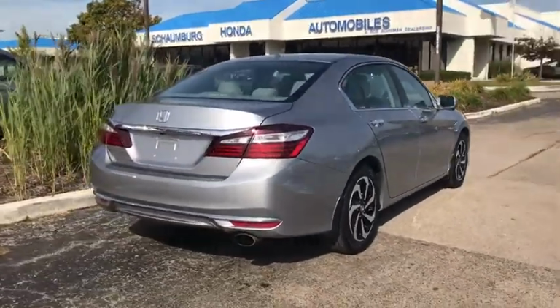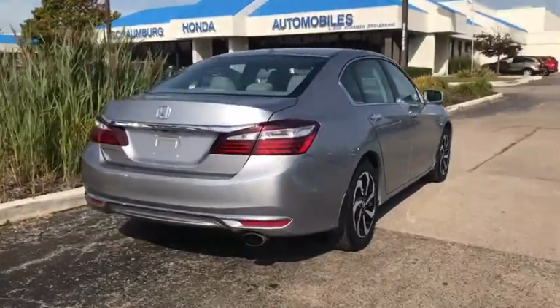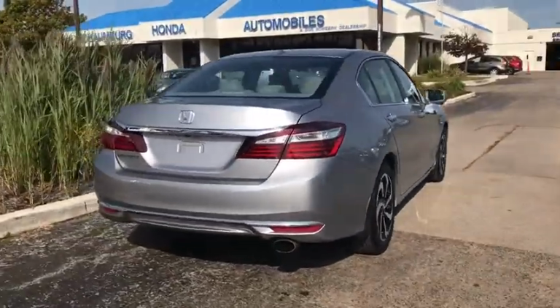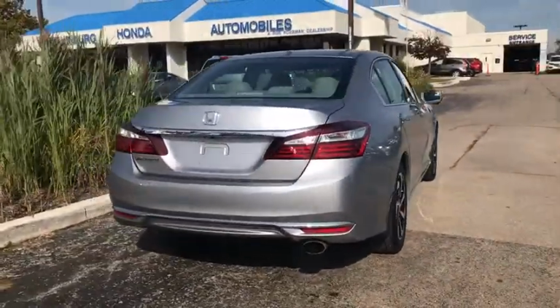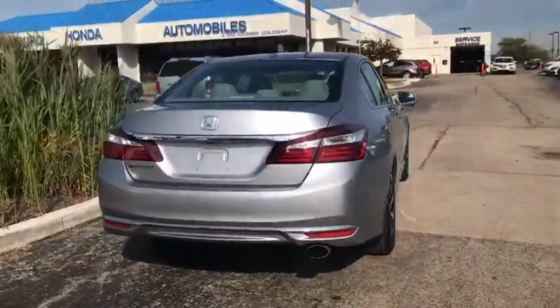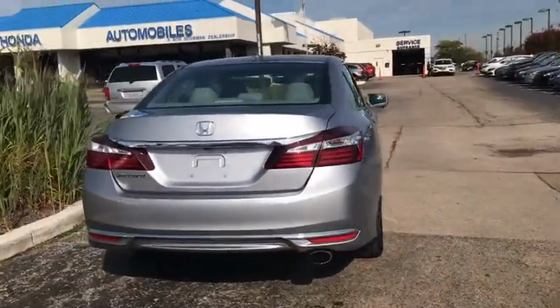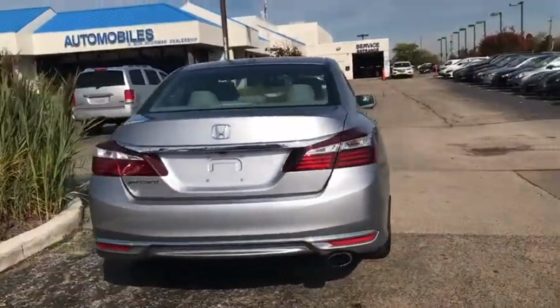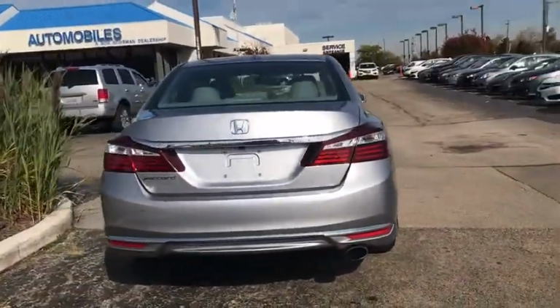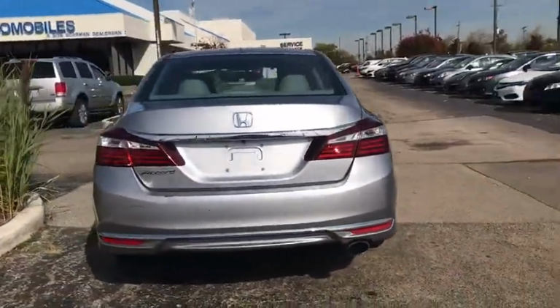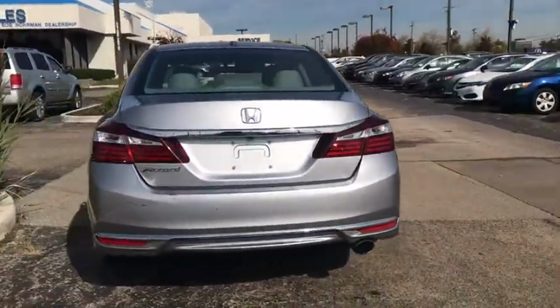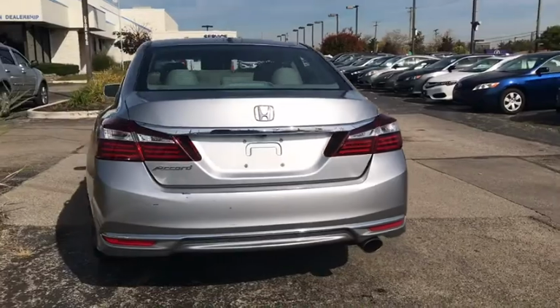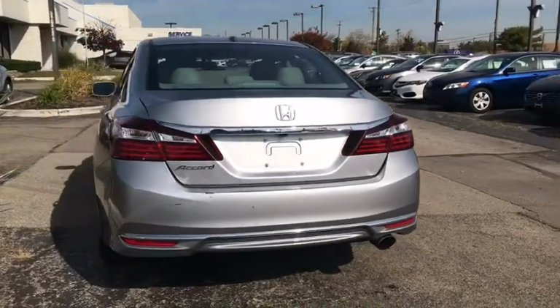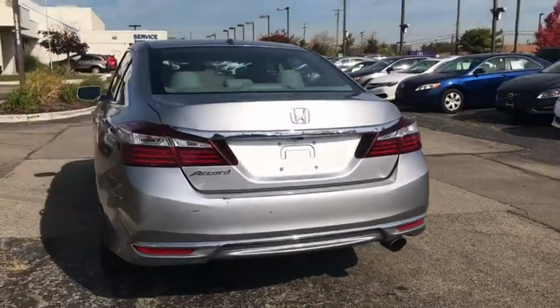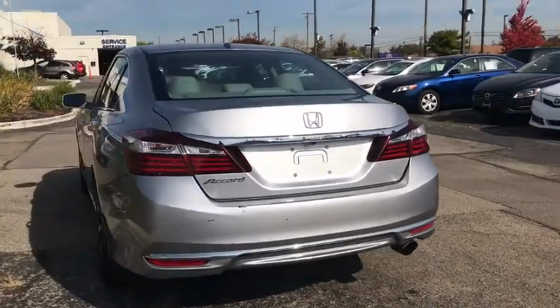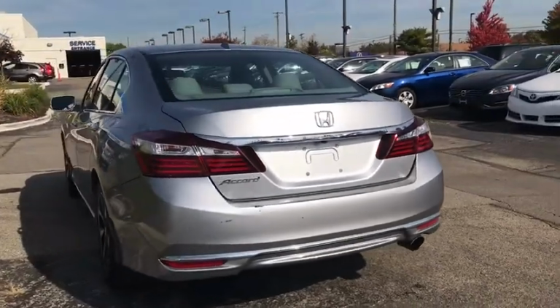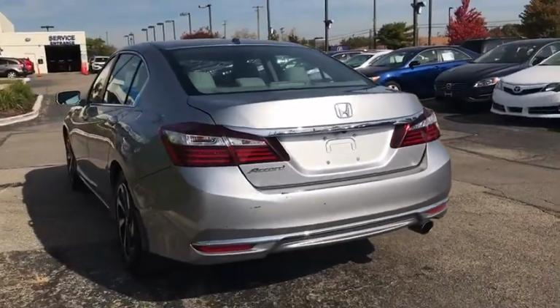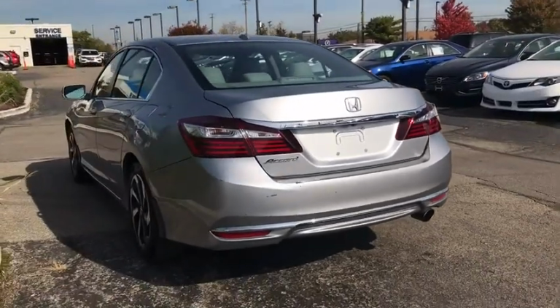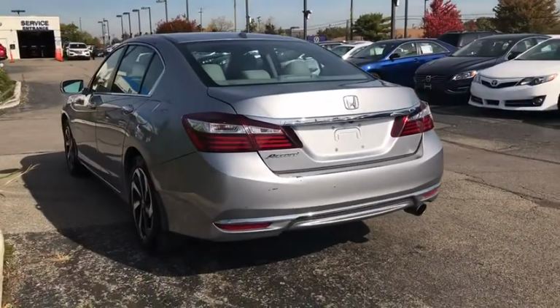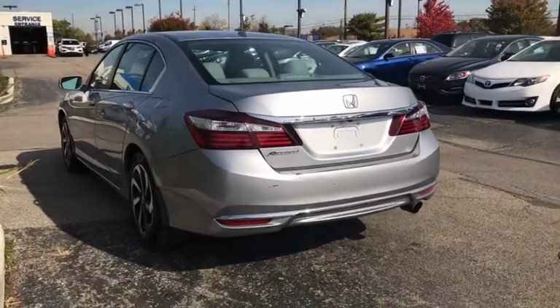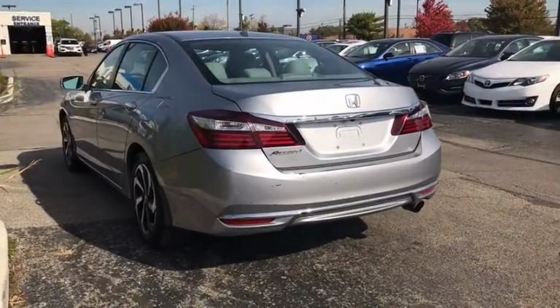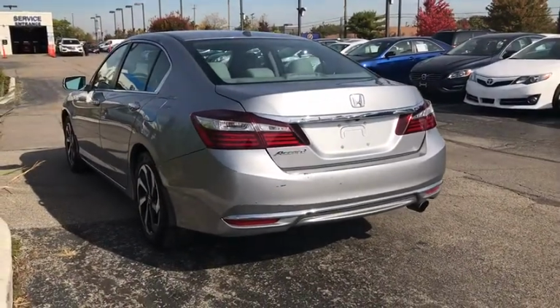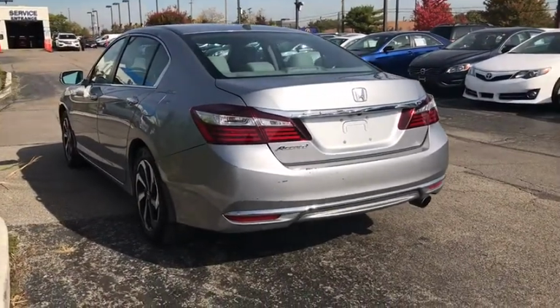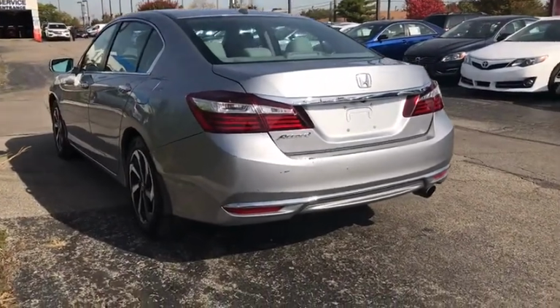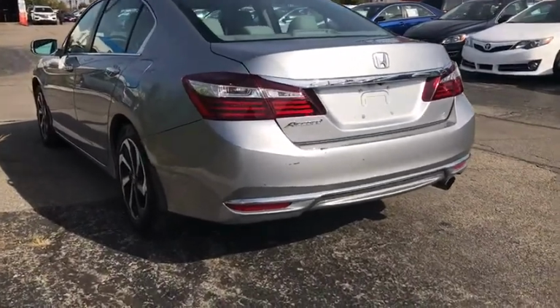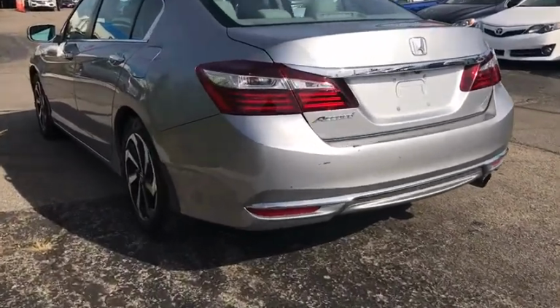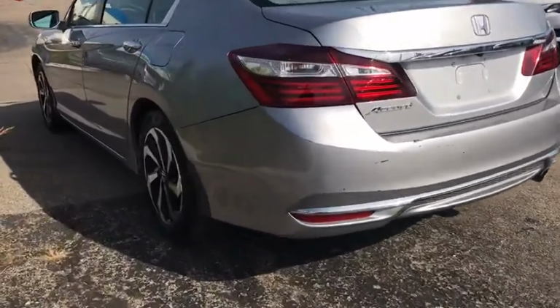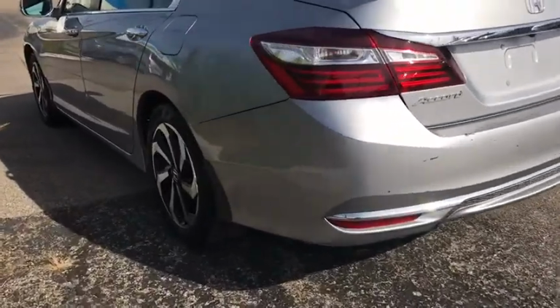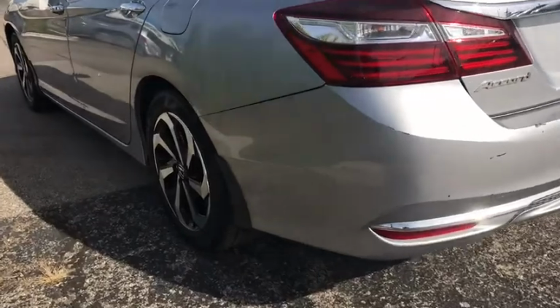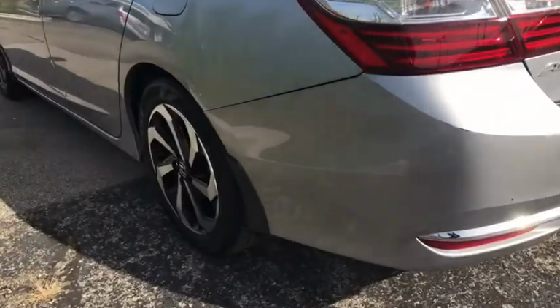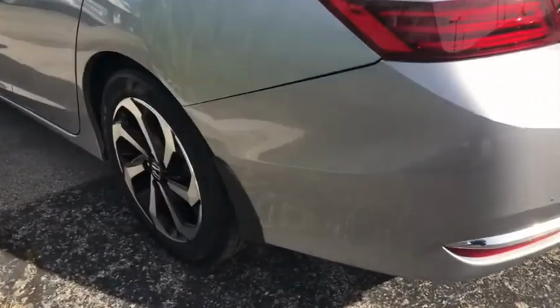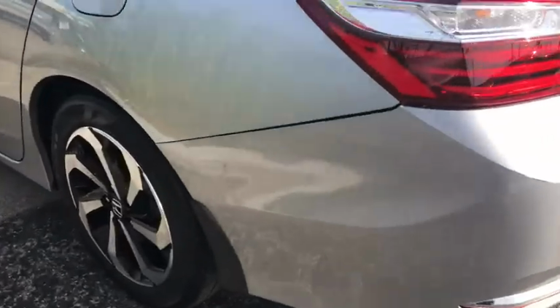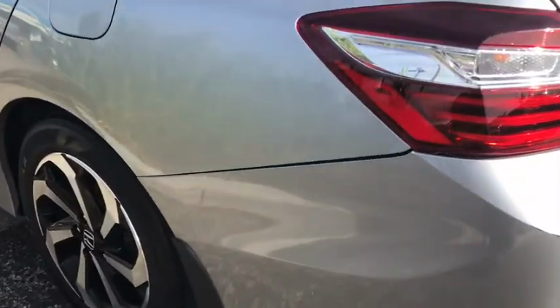Traction control, dual airbags, power steering, four-wheel disc brakes, universal garage door opener, CD player, fog lights, security system, power windows.